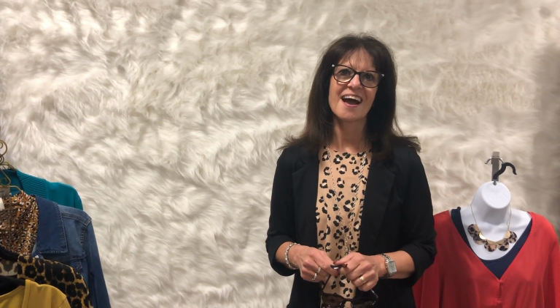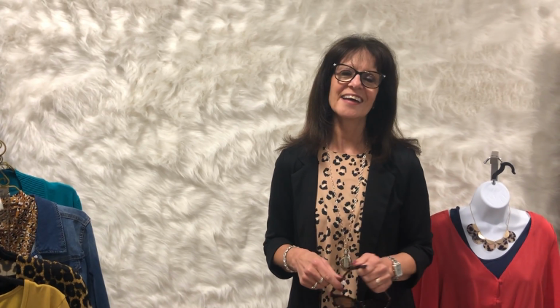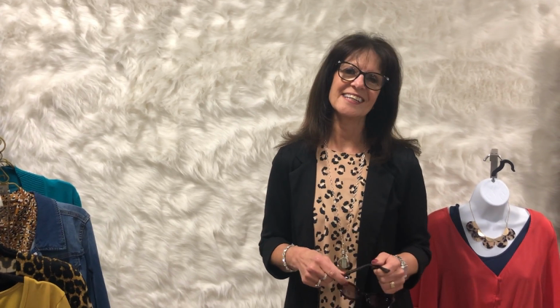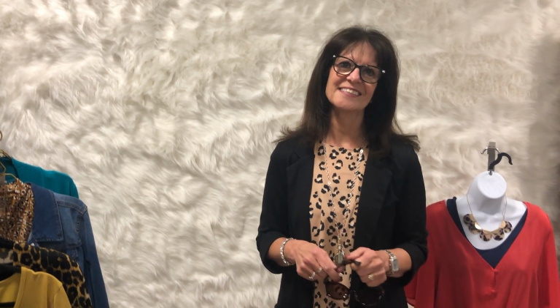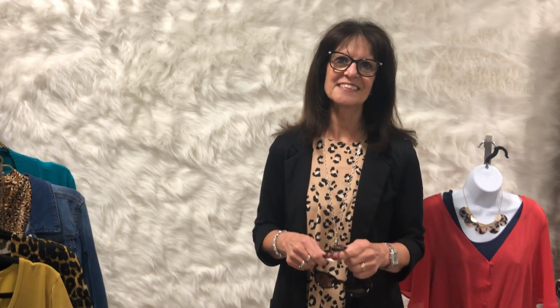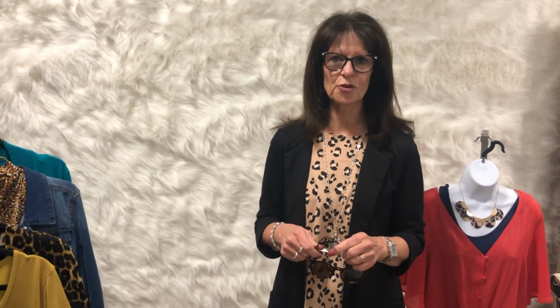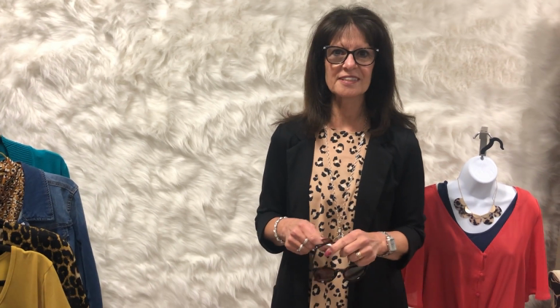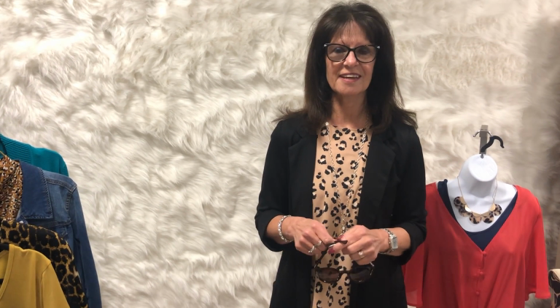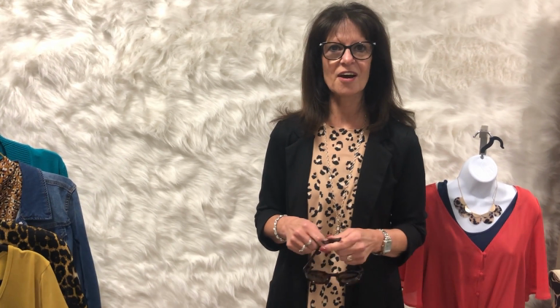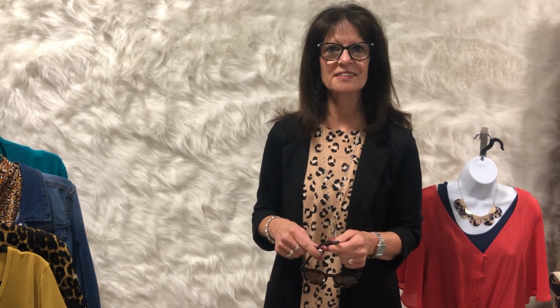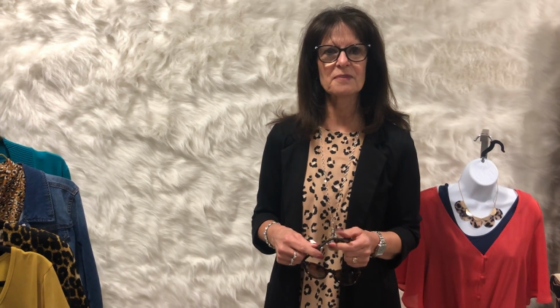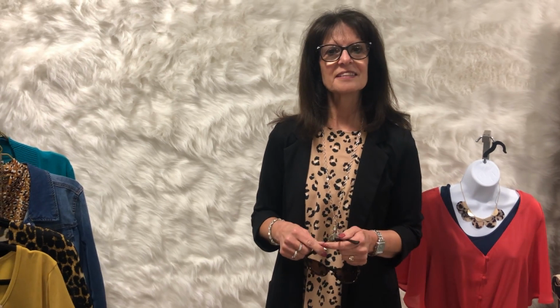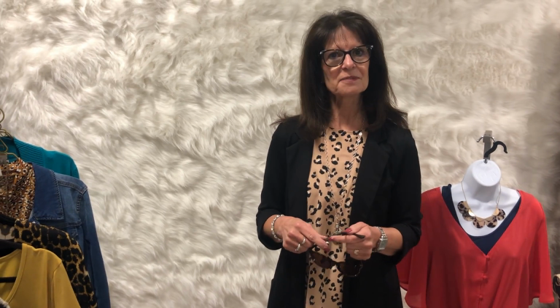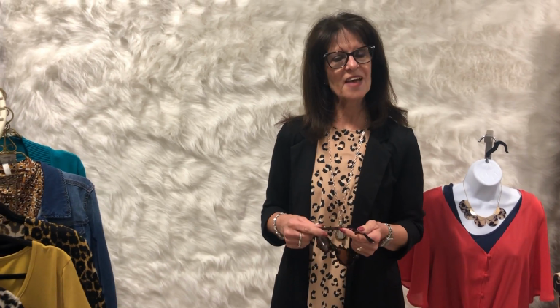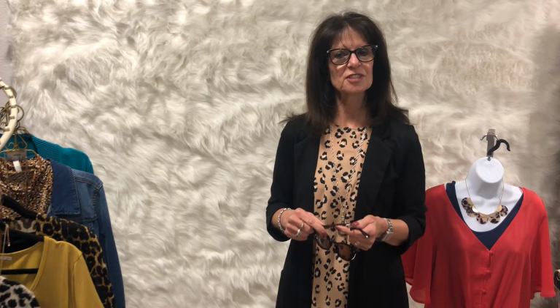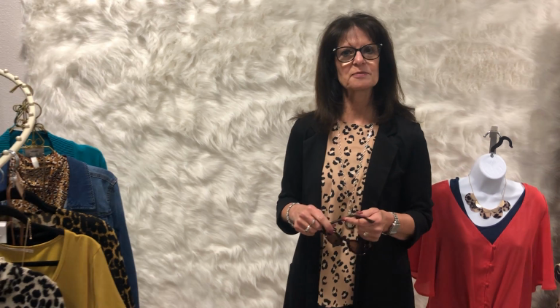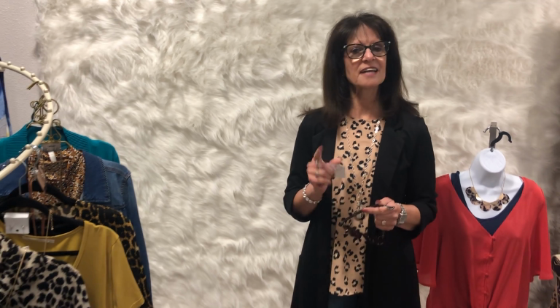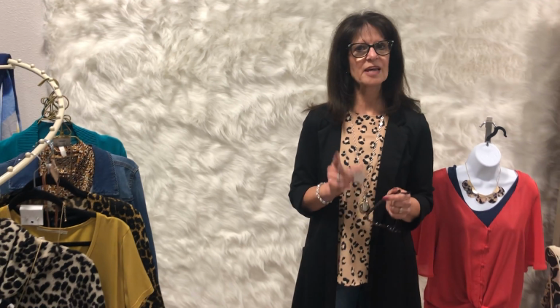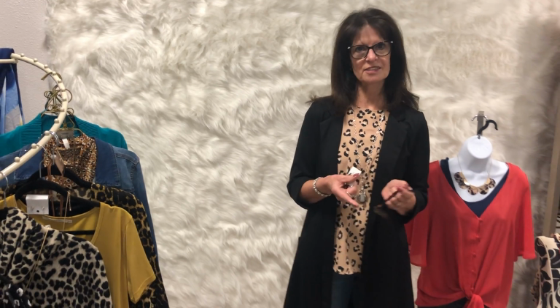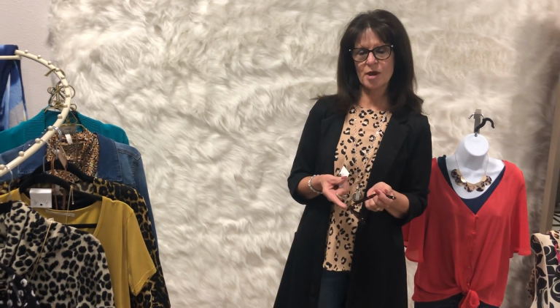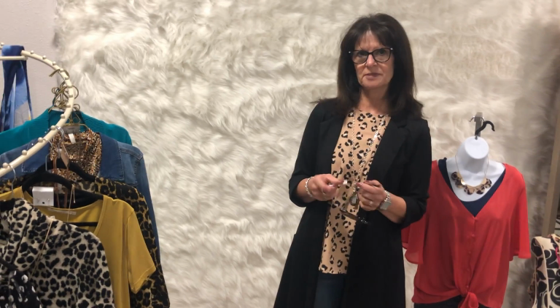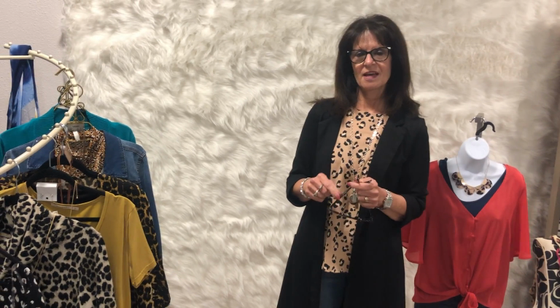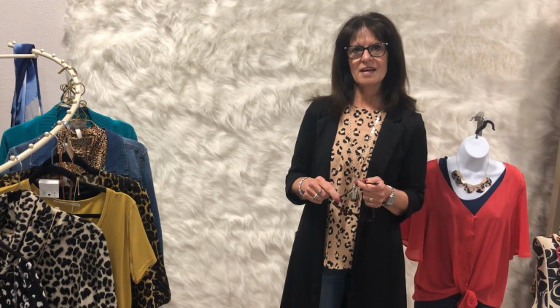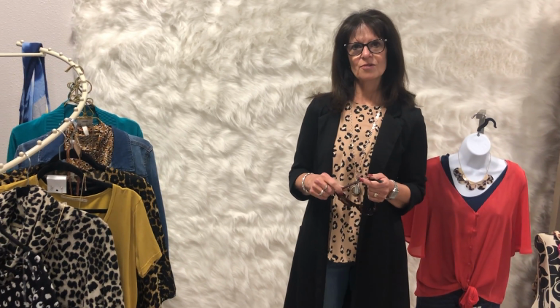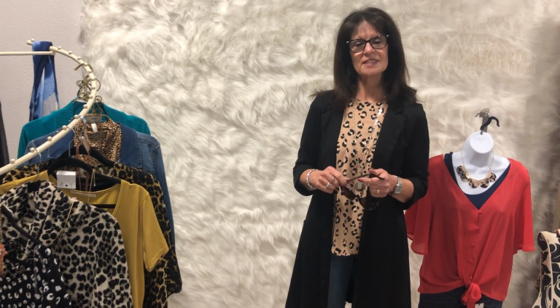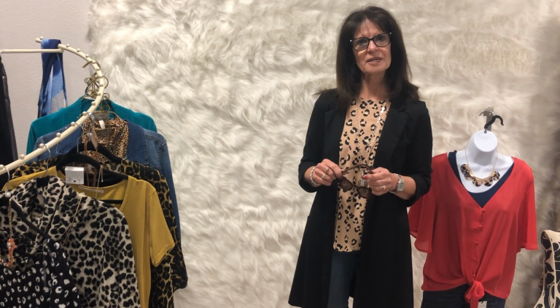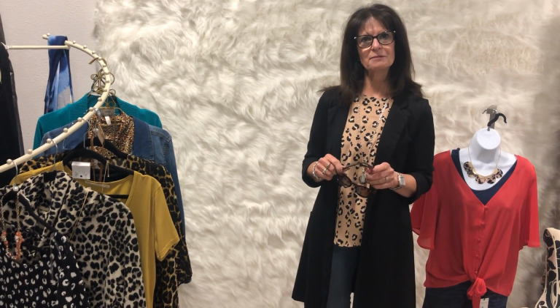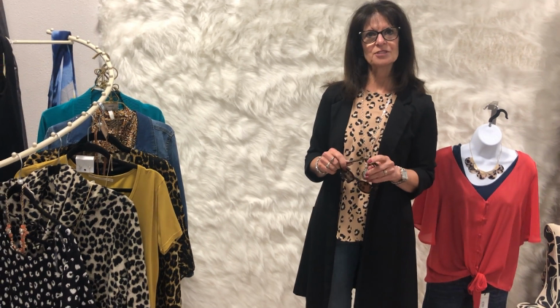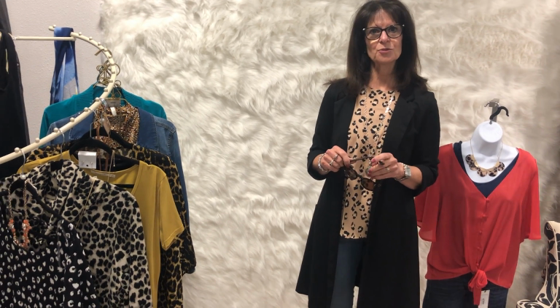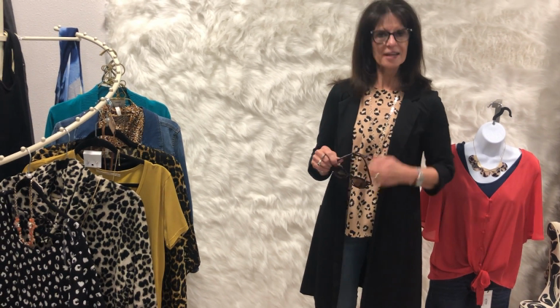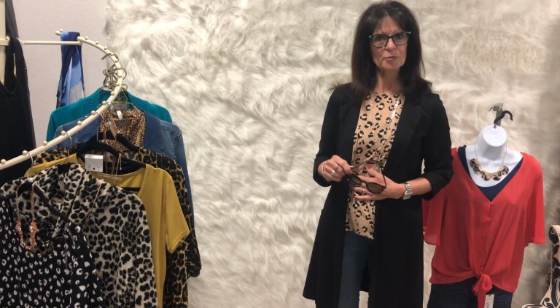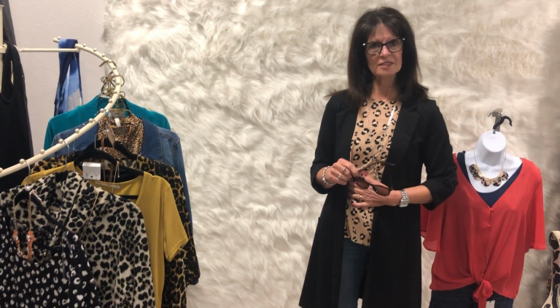Hi ladies, this is Doris again with some fashion tips. Last week I did stripes. This week I'm going to do animal prints.